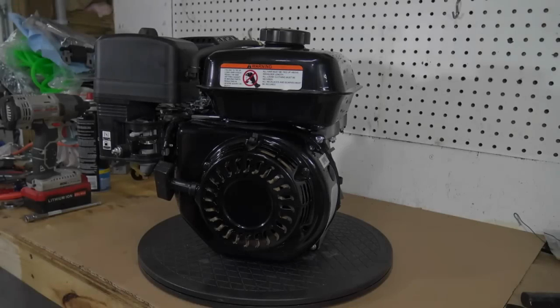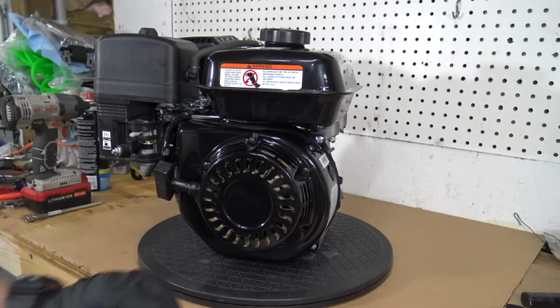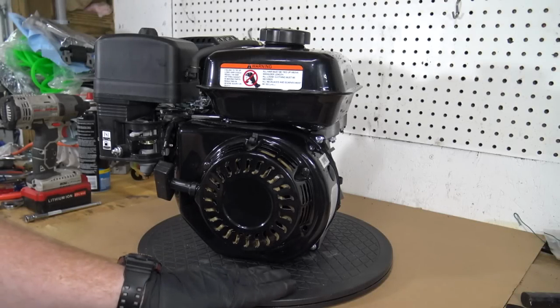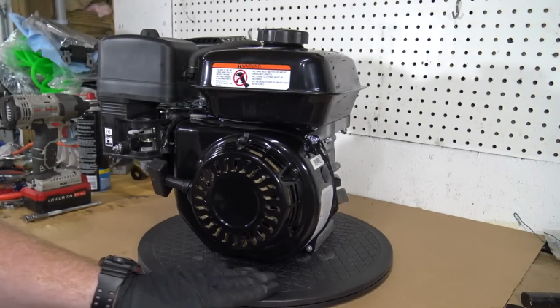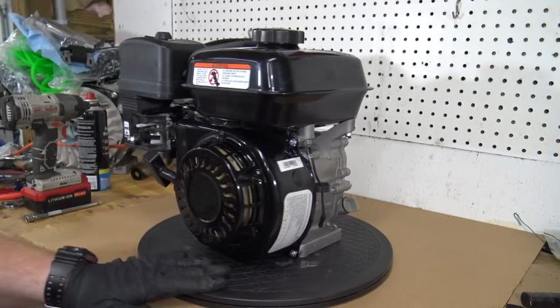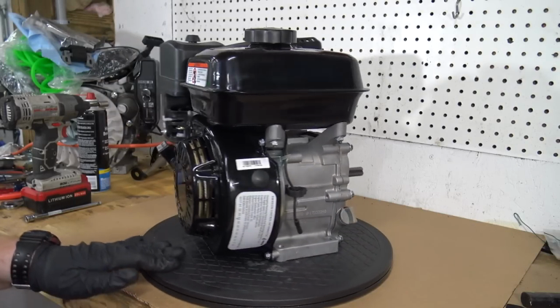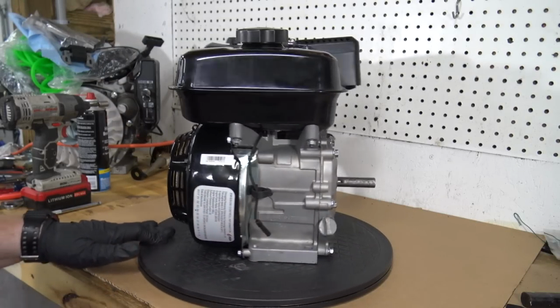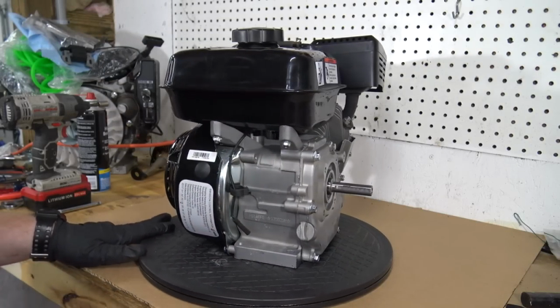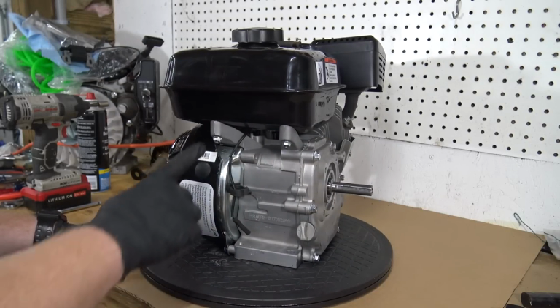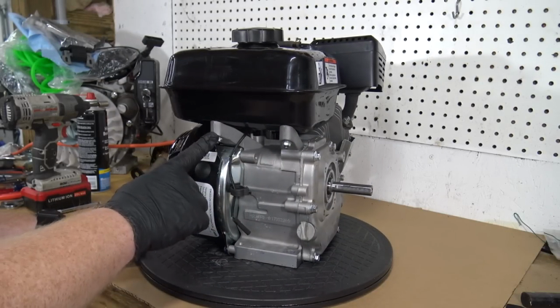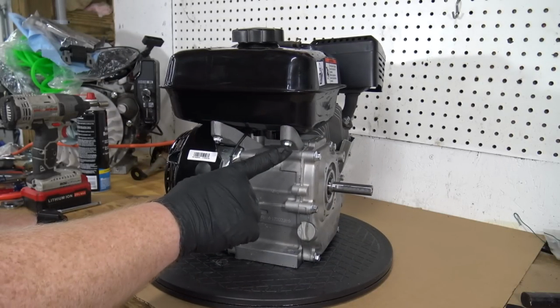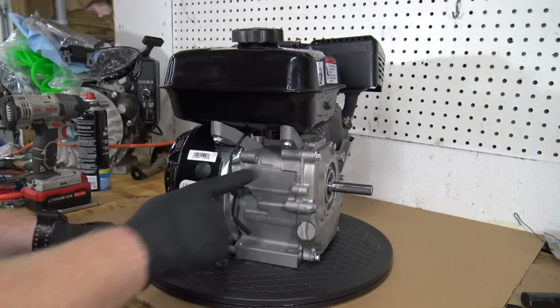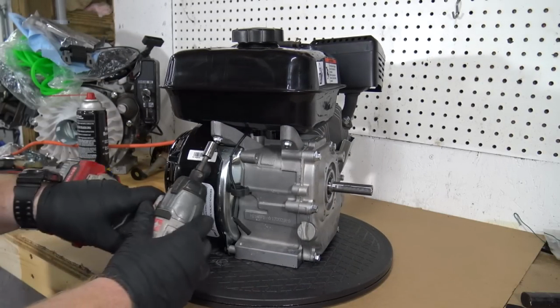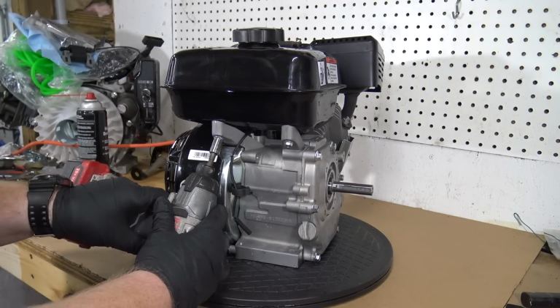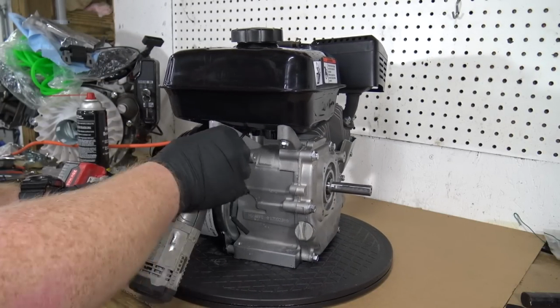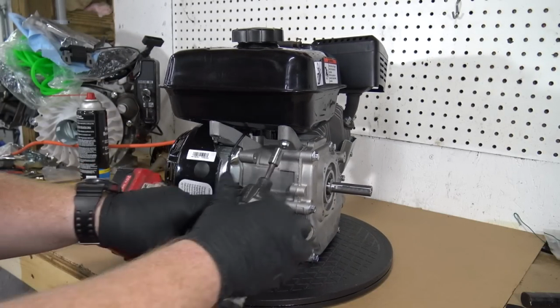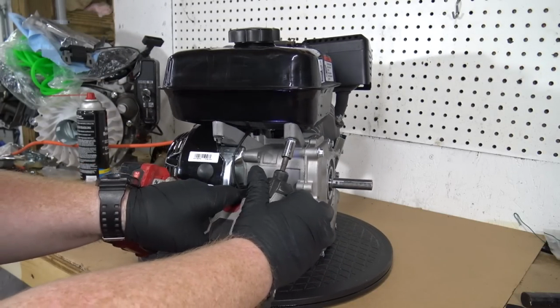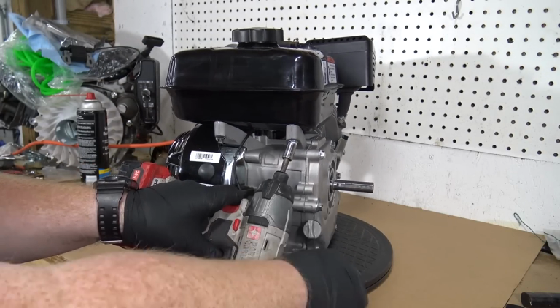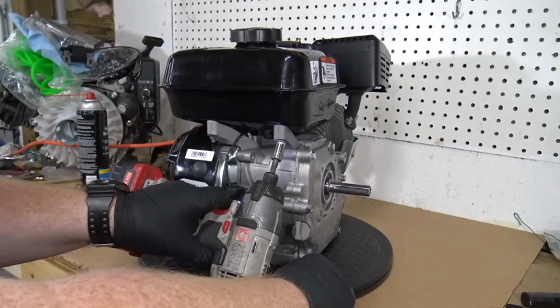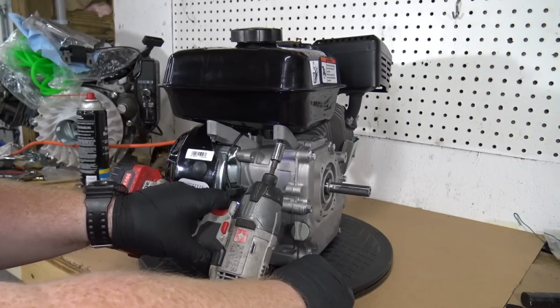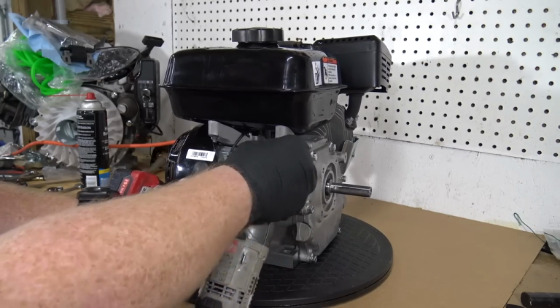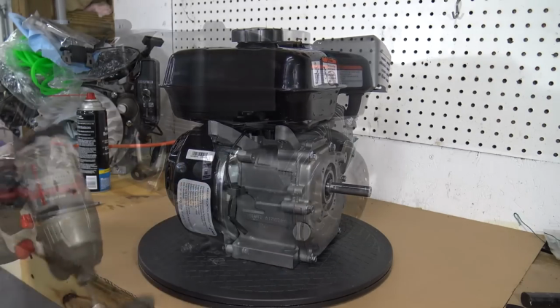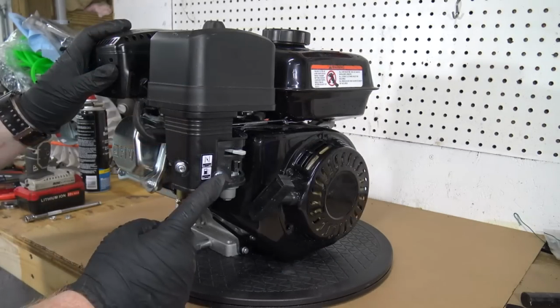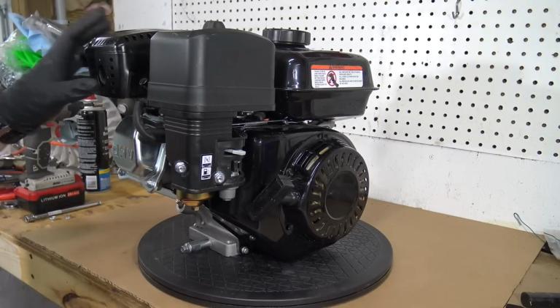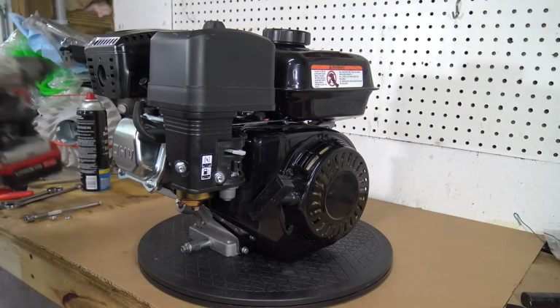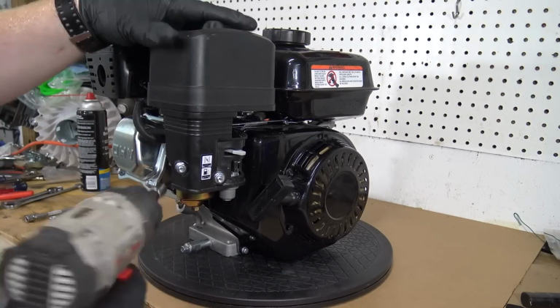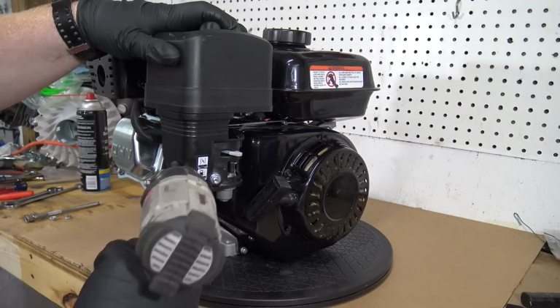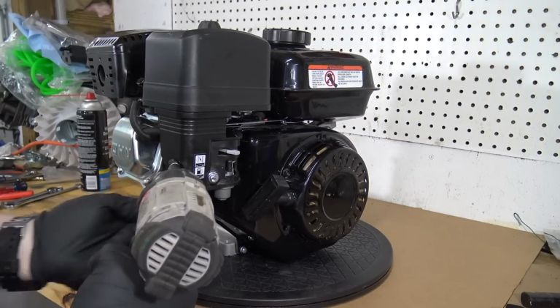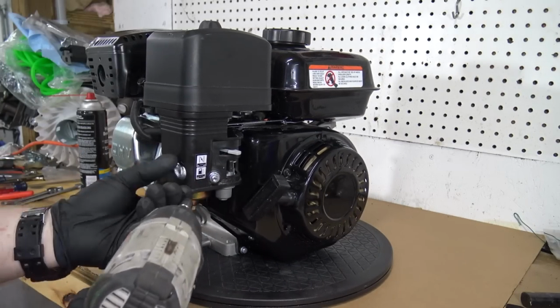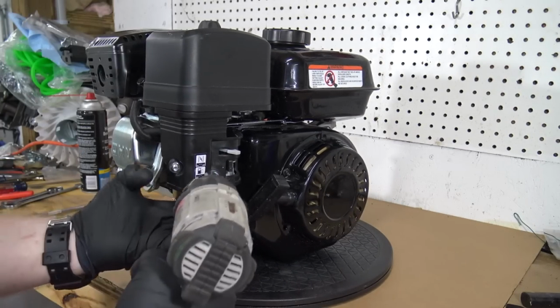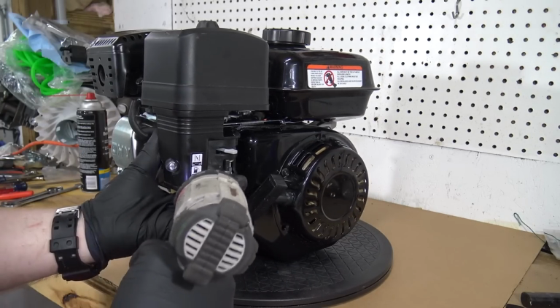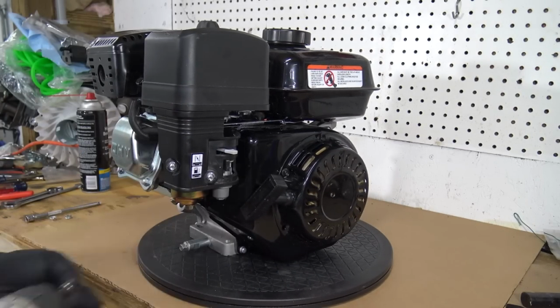First we need to remove the two 10mm nuts on the rear of the gas tank. There are also two 10mm nuts holding the airbox onto the carburetor.